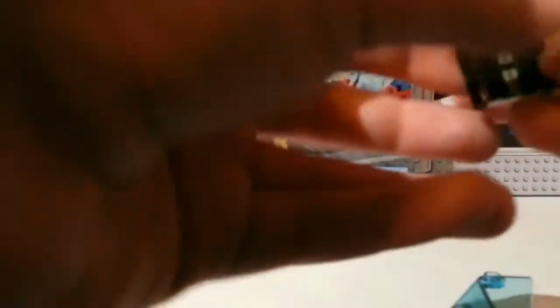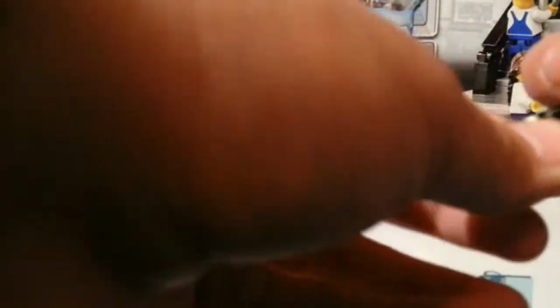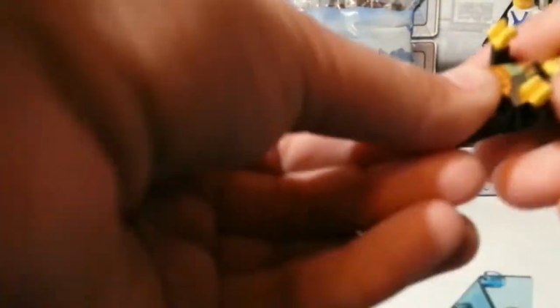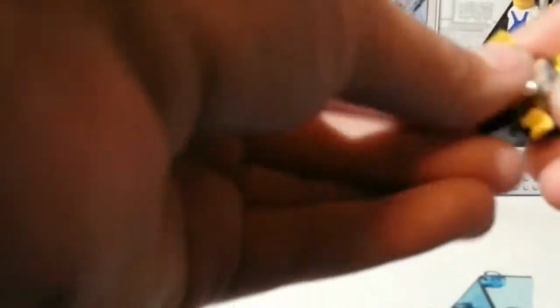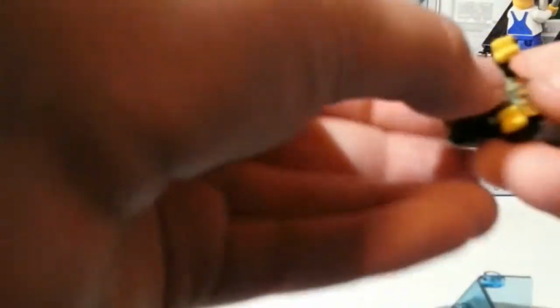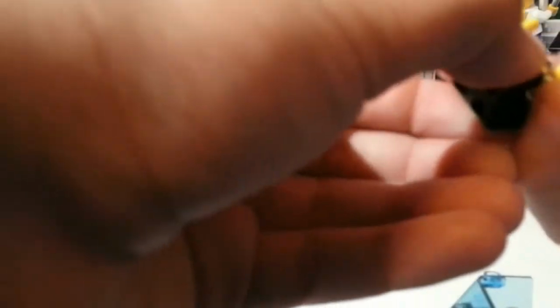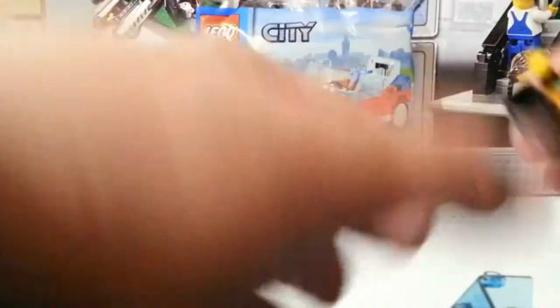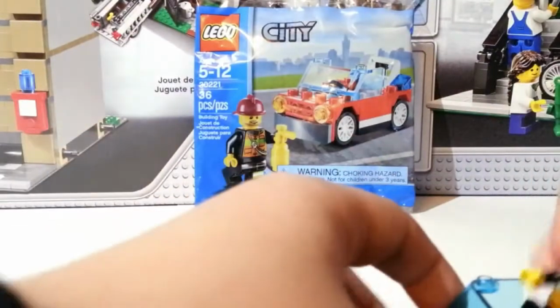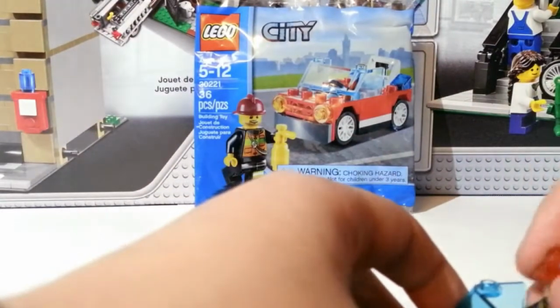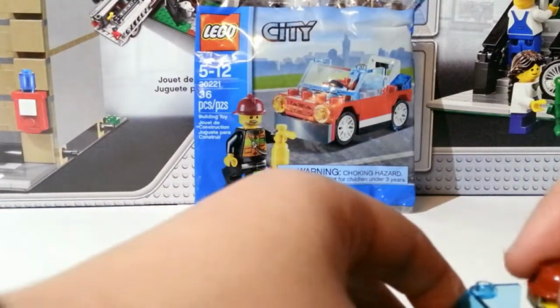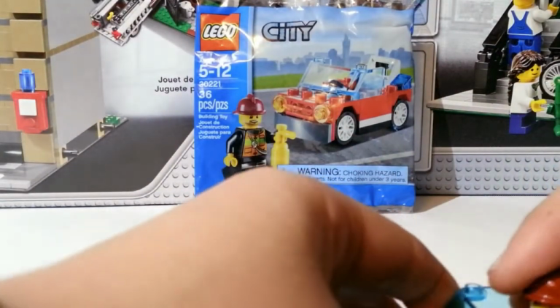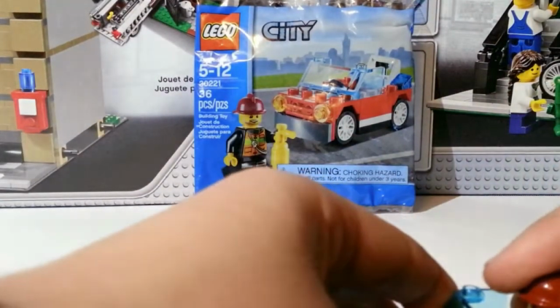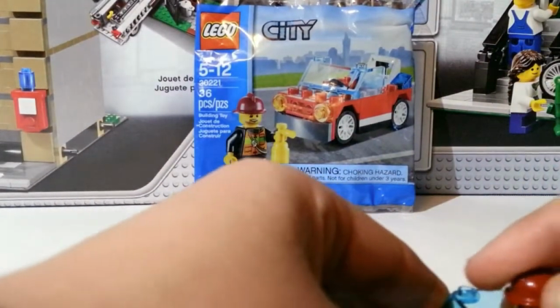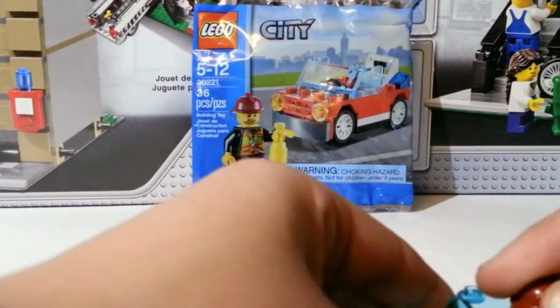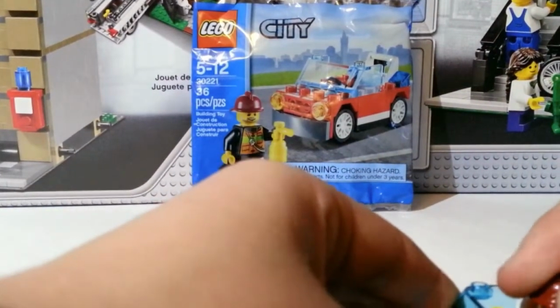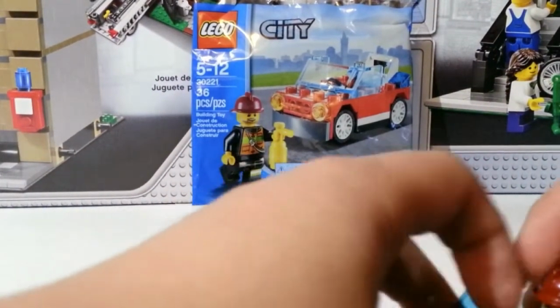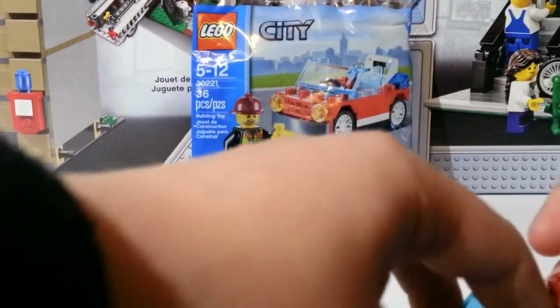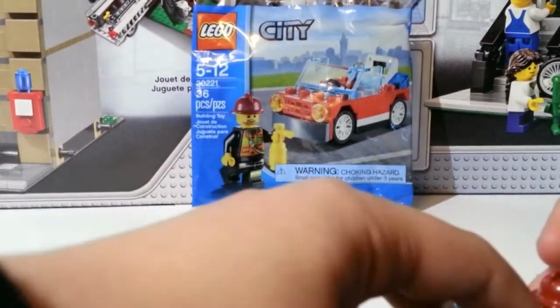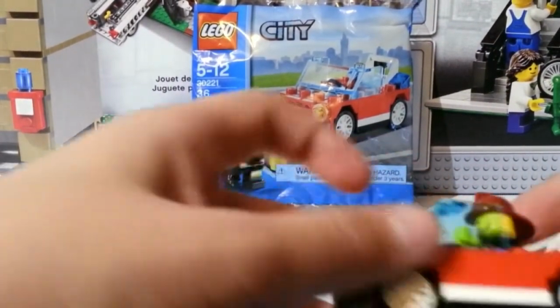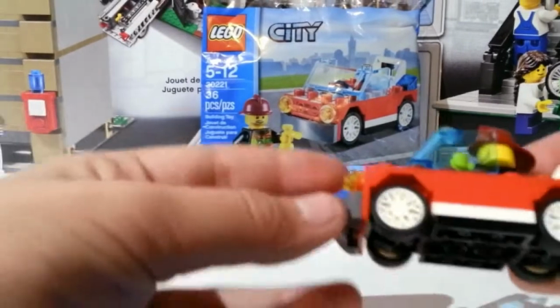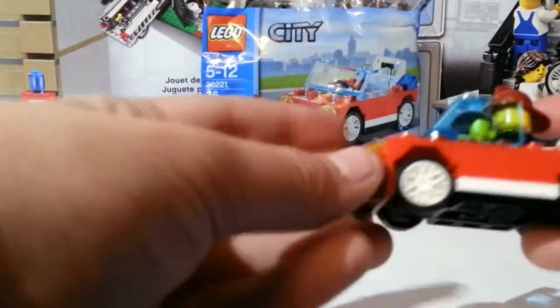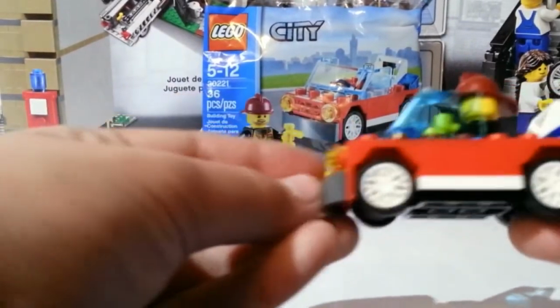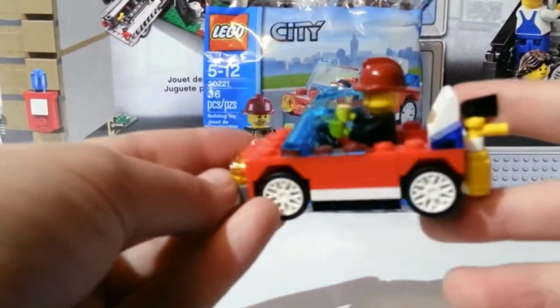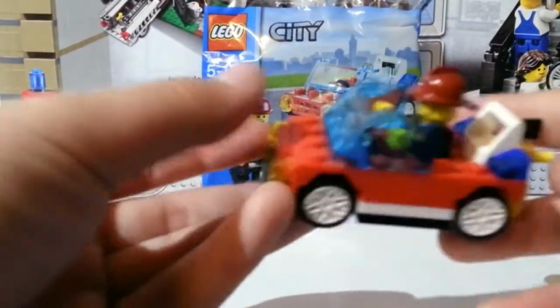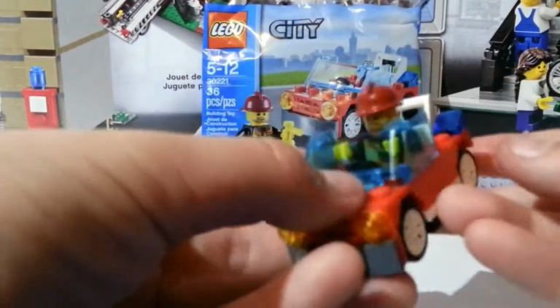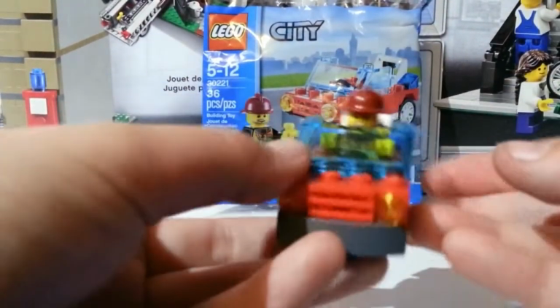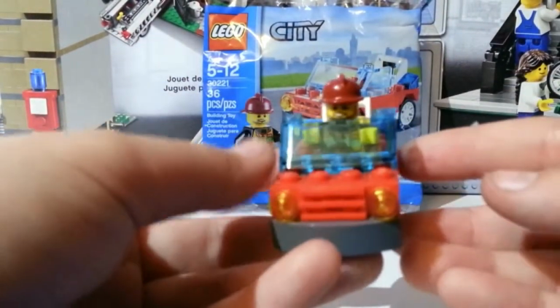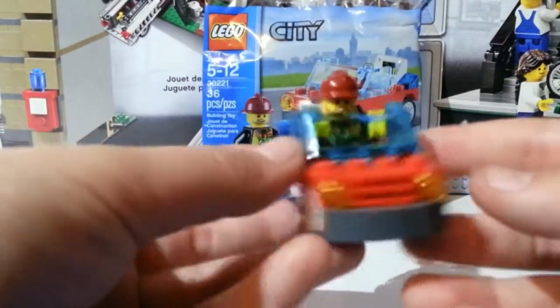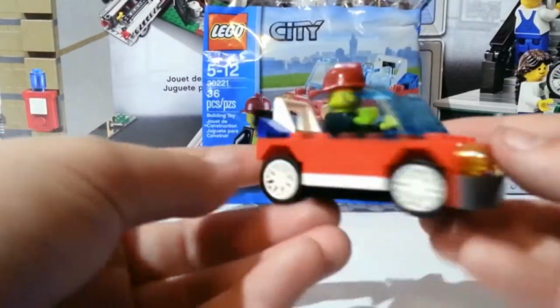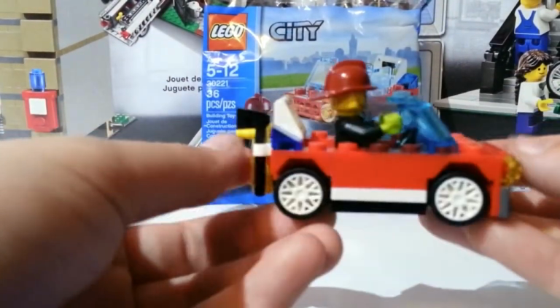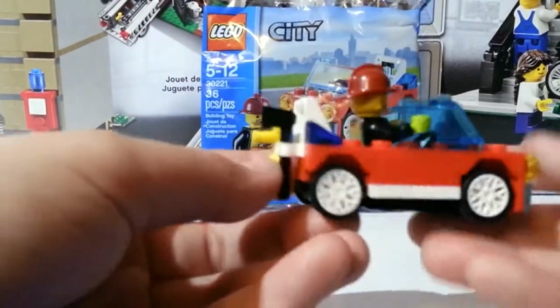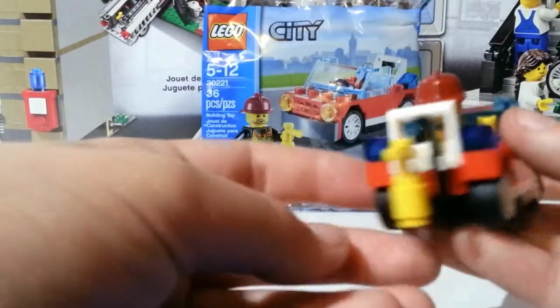This can actually fit a minifigure, which was shocking to me. I just don't like how small it is — I like the idea of it, I like the wheels, but I just don't like the size. It does actually fit a minifigure in it.